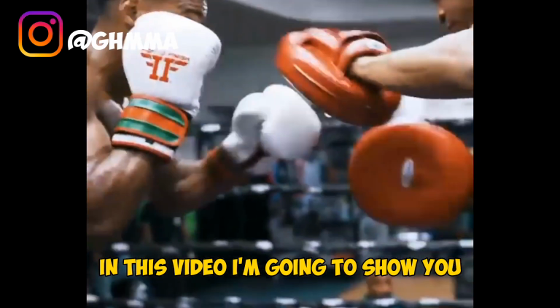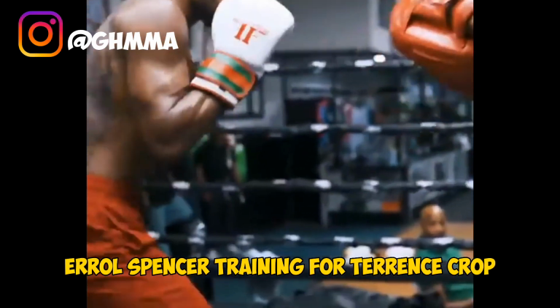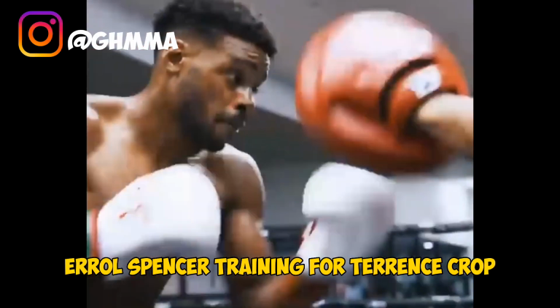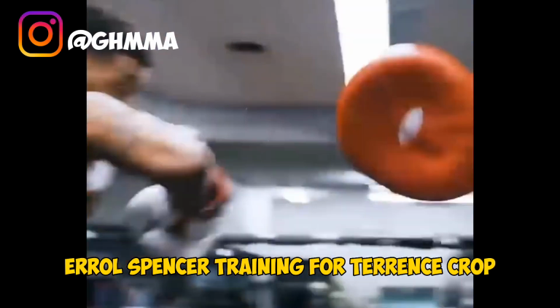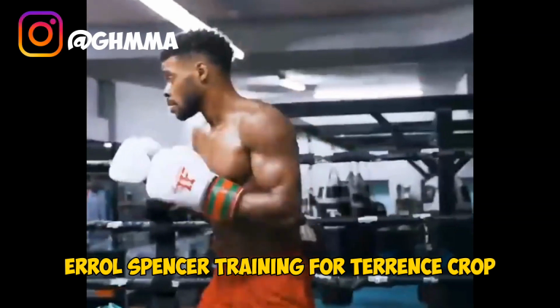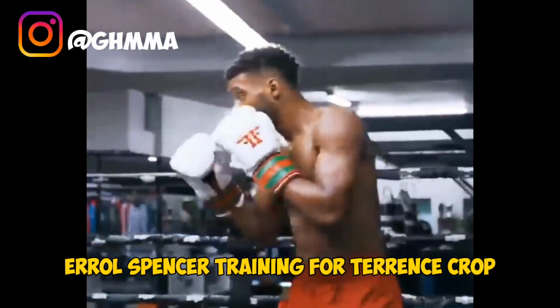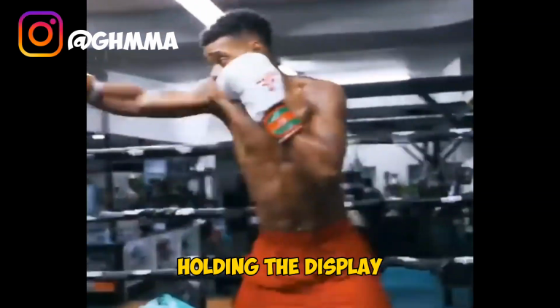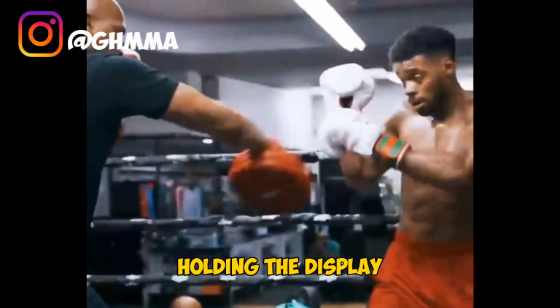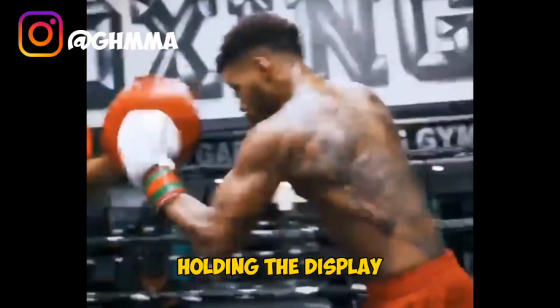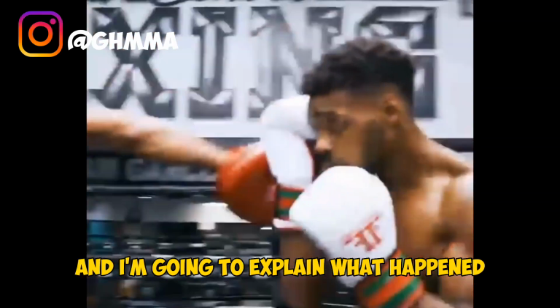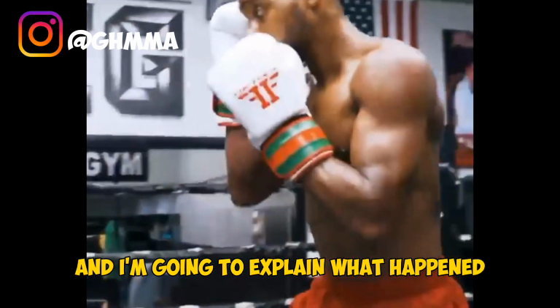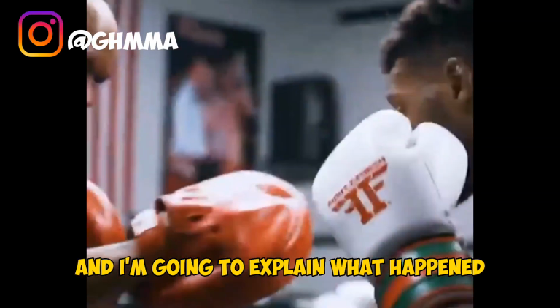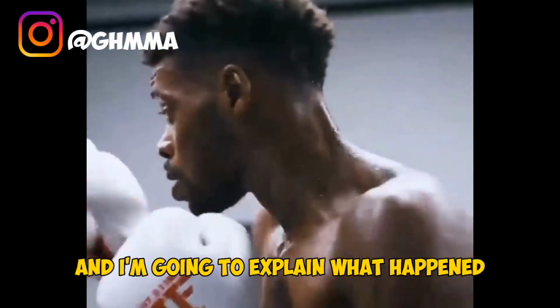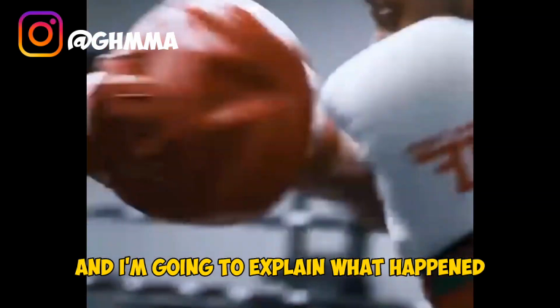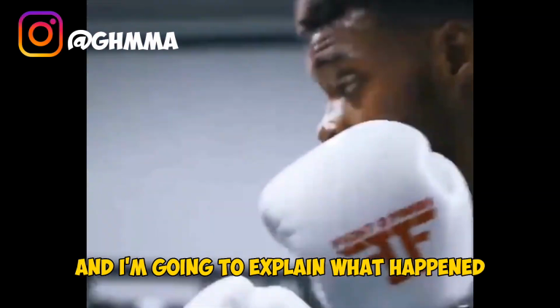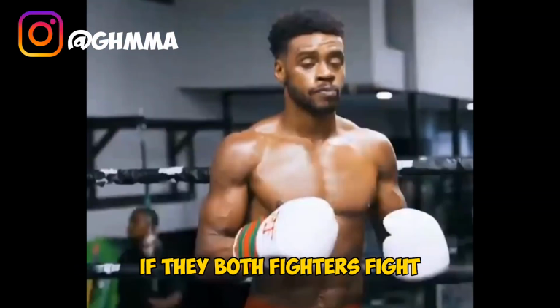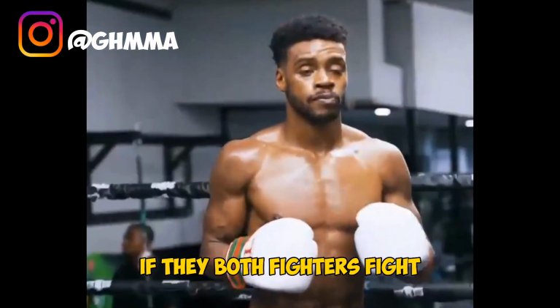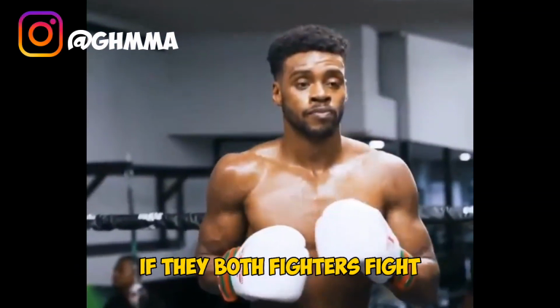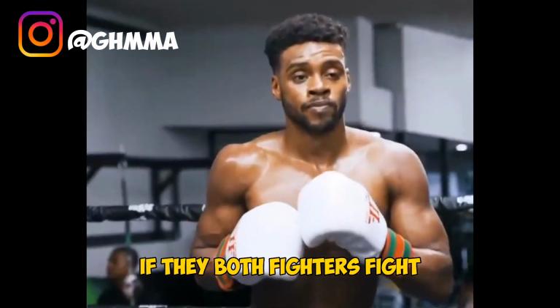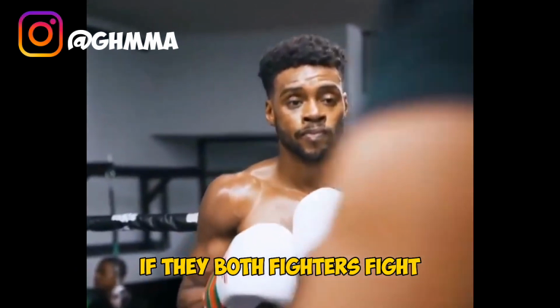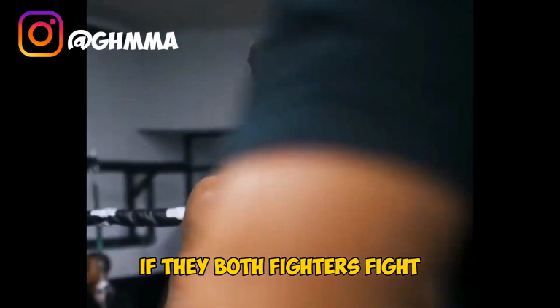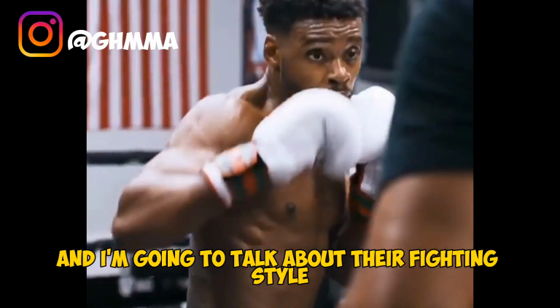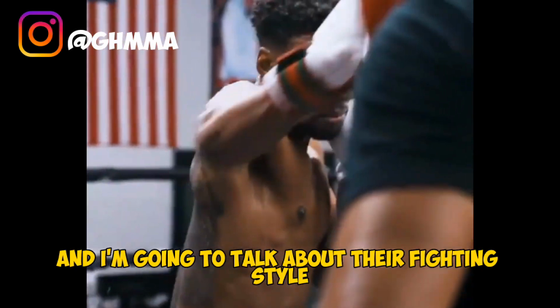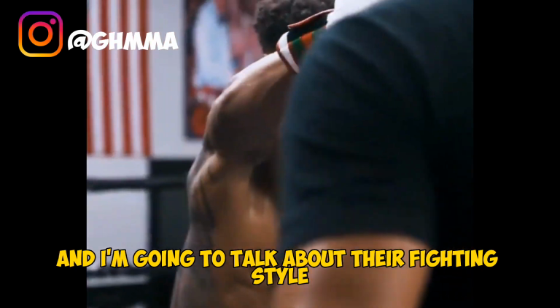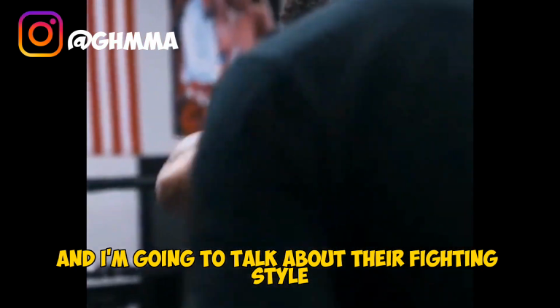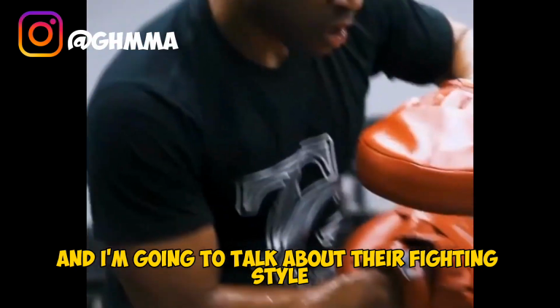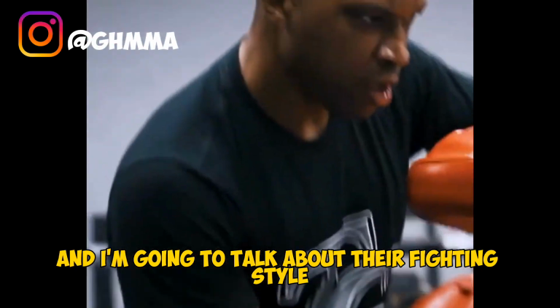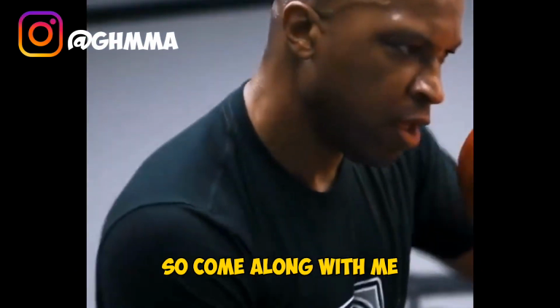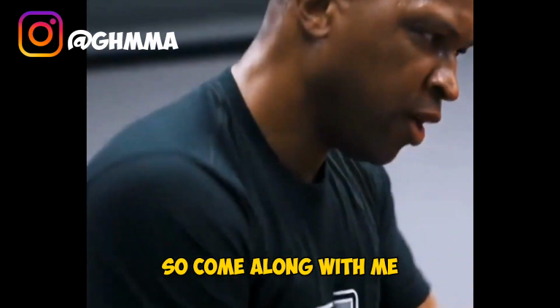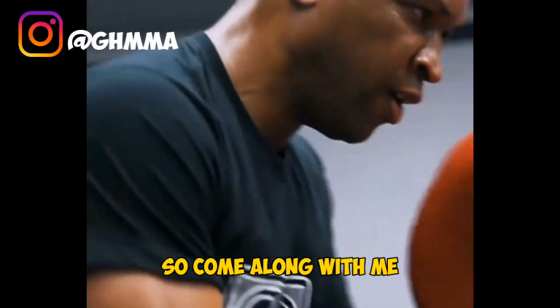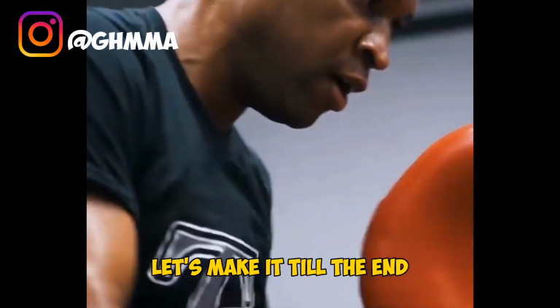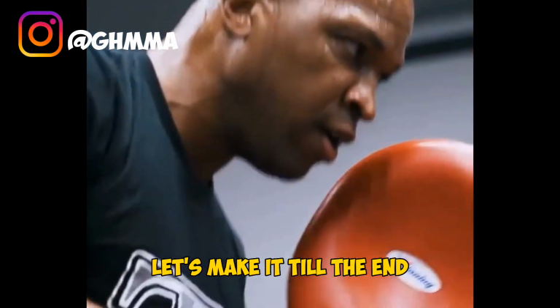I'm going to explain what would happen if they both fighters fight, and I'm going to talk about their fighting style. So come along with me, let's make it till the end.